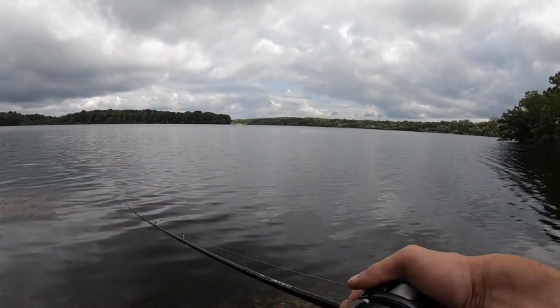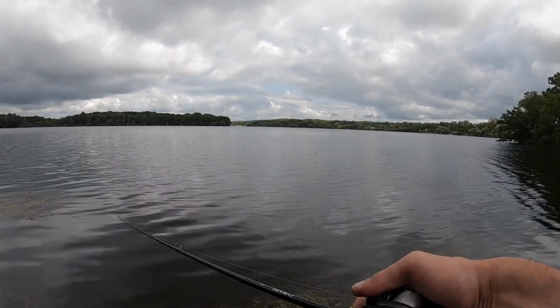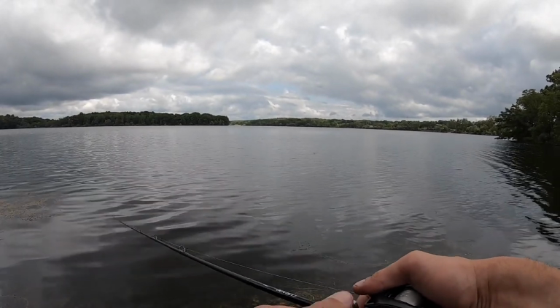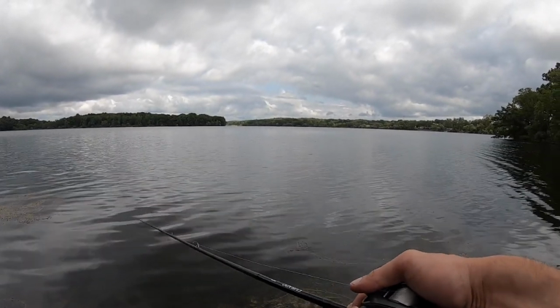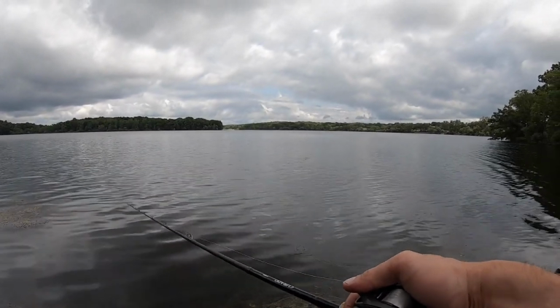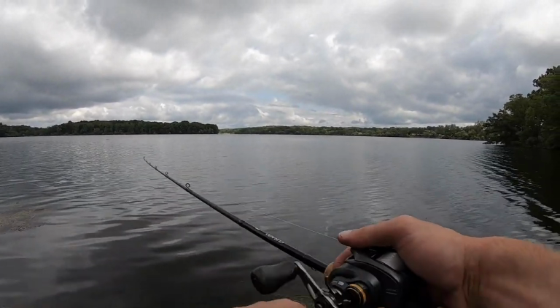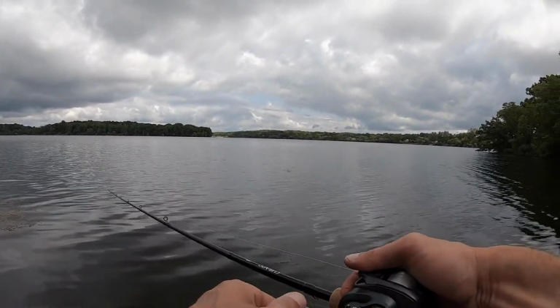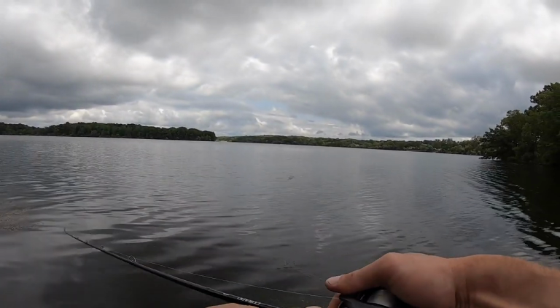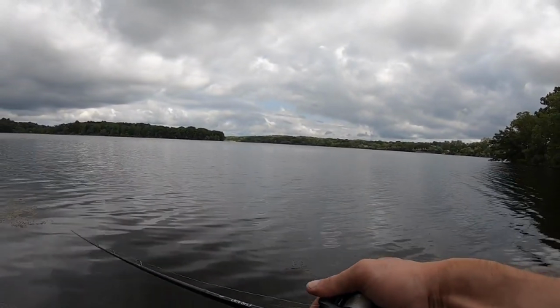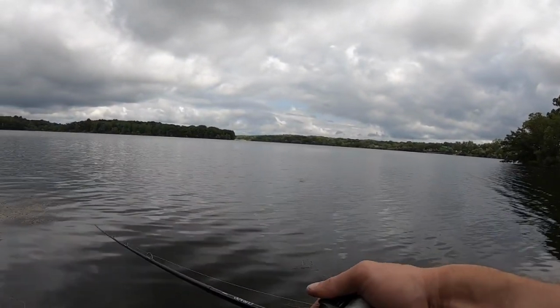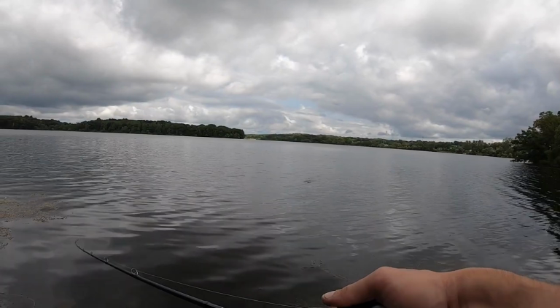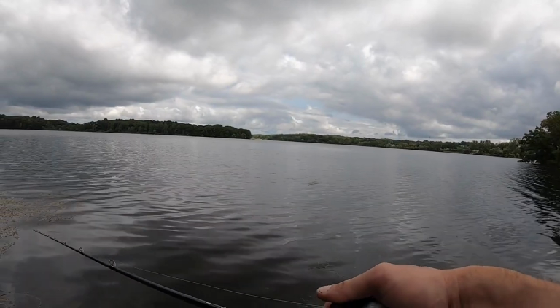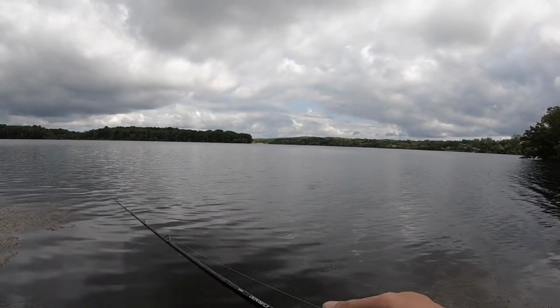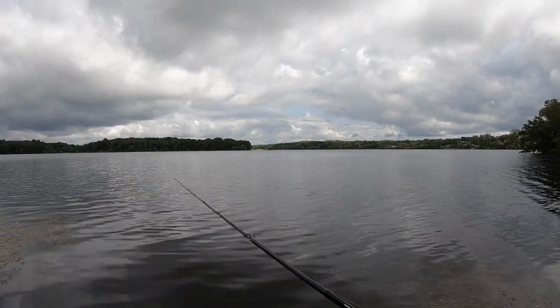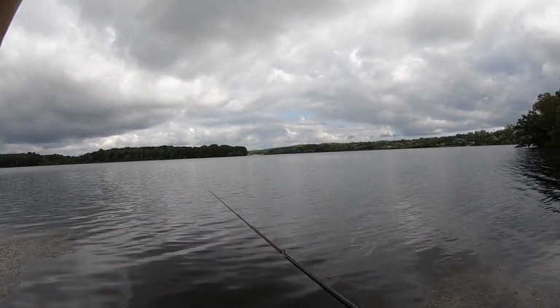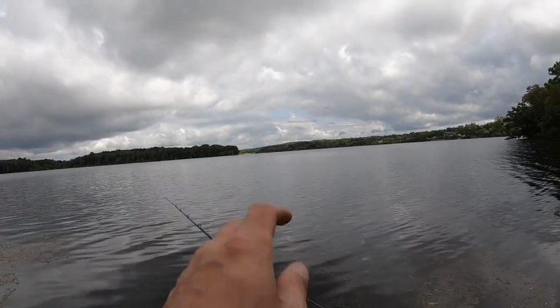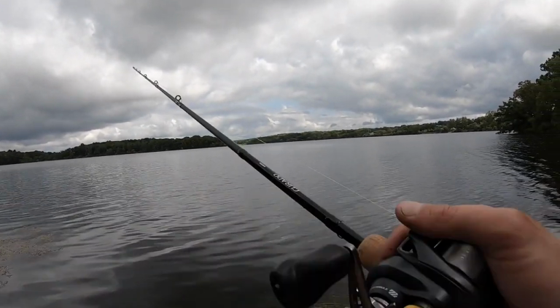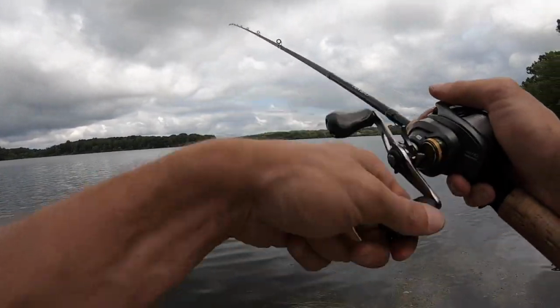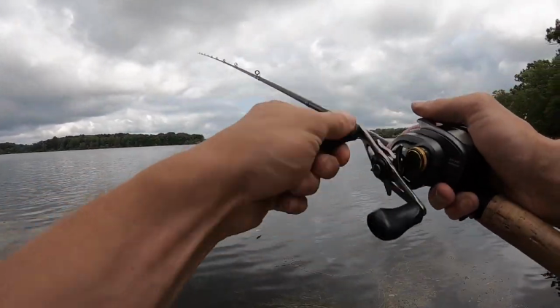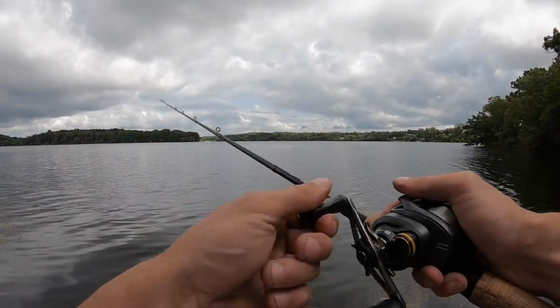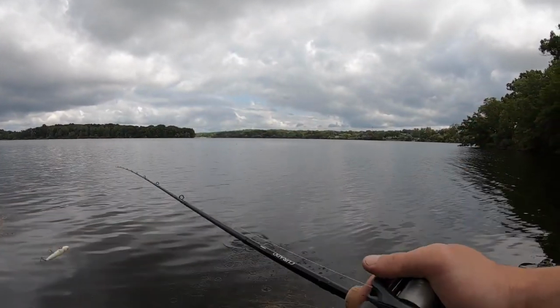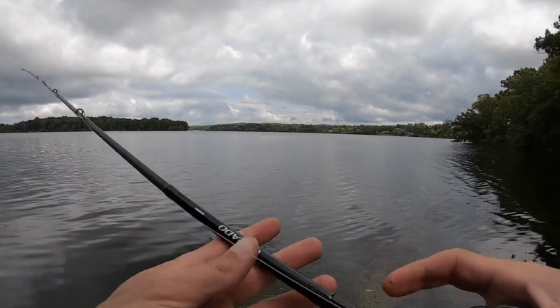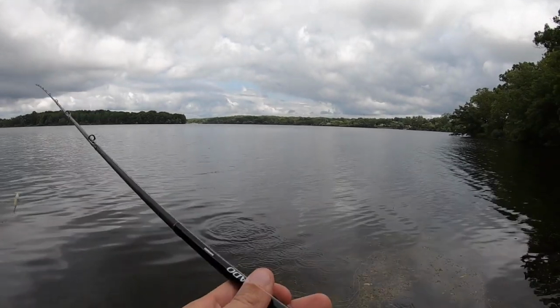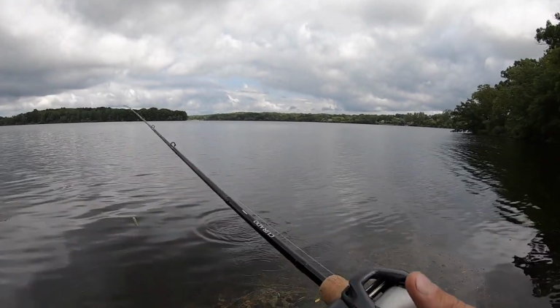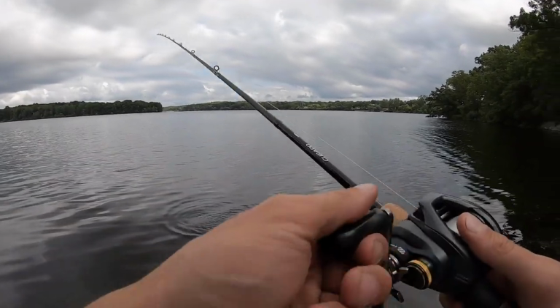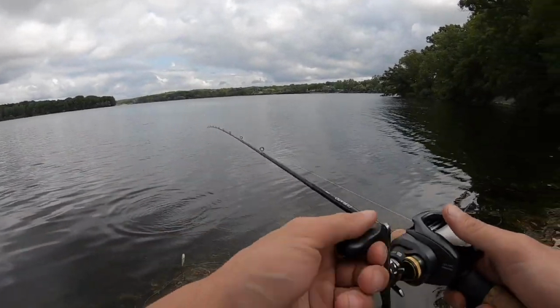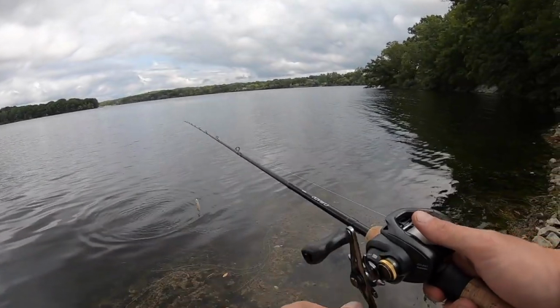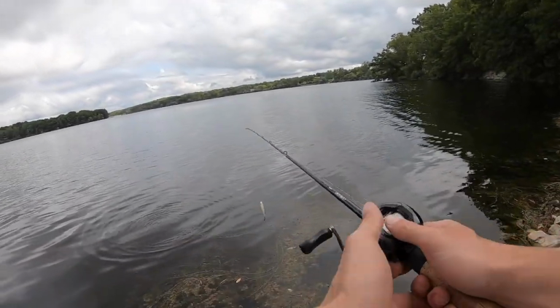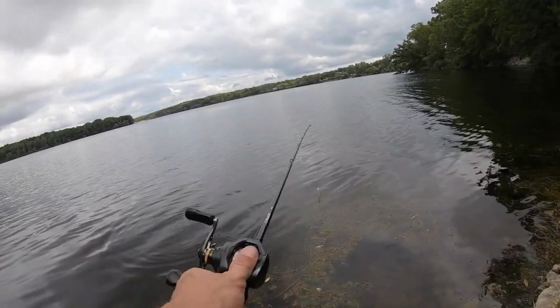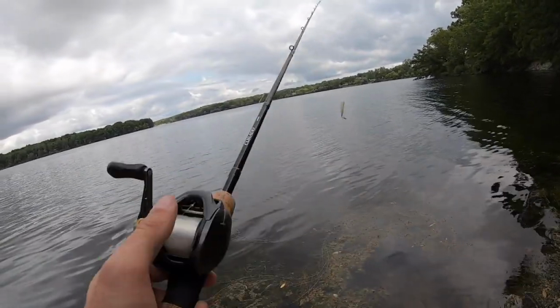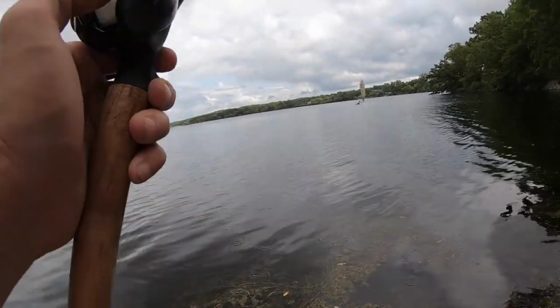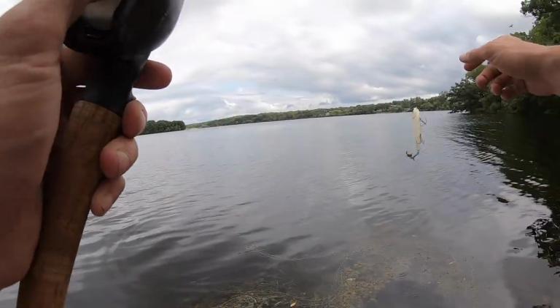I've had people ask me — is that back-play in your Shimano reel normal? Absolutely. That back-play is totally normal.